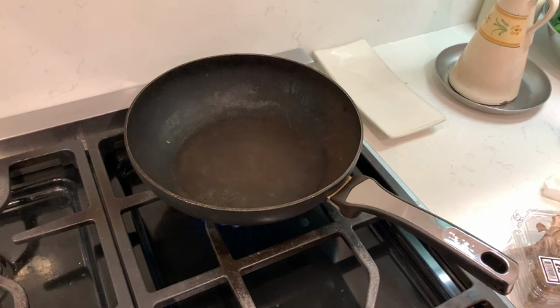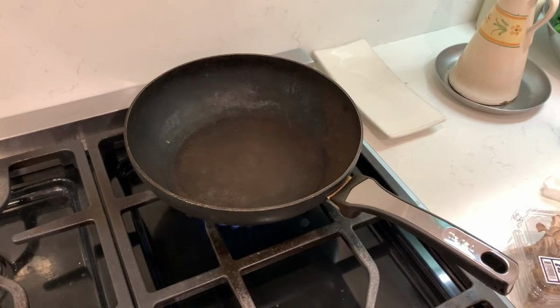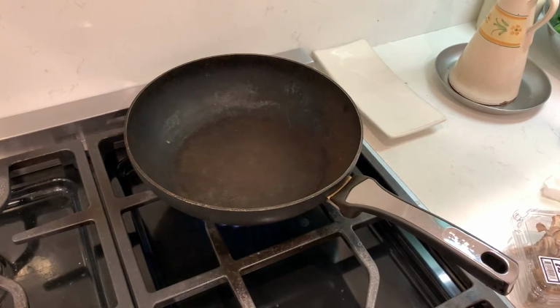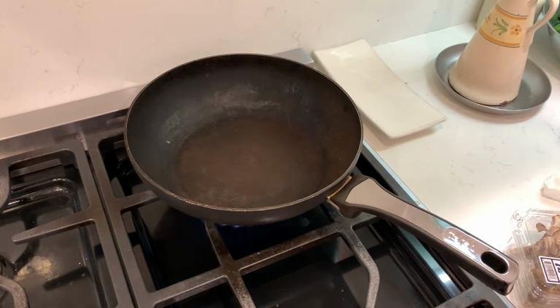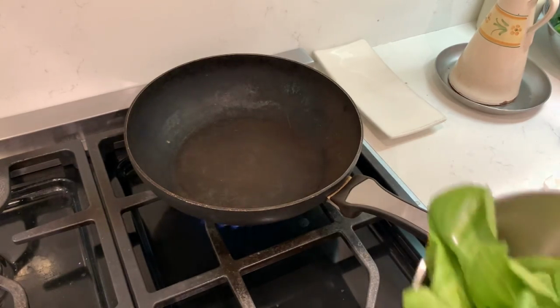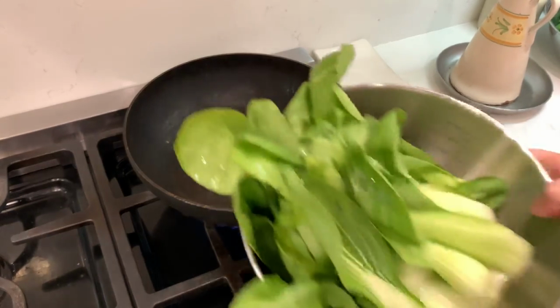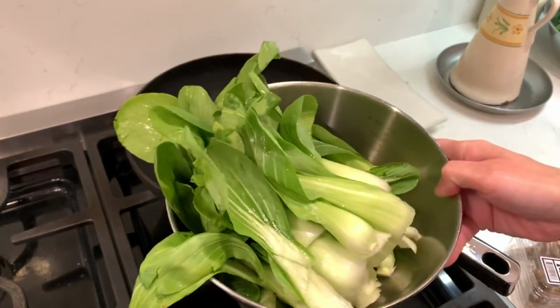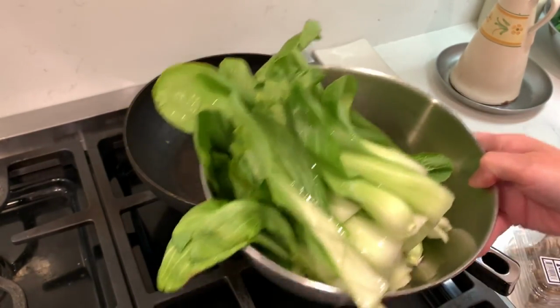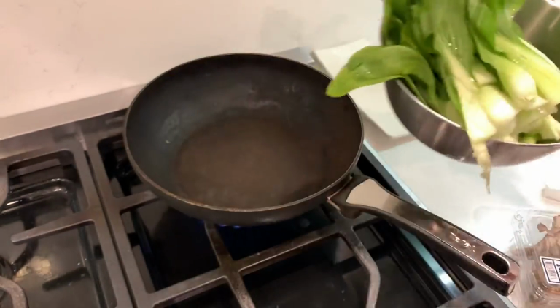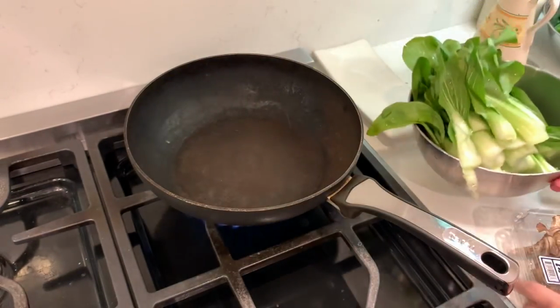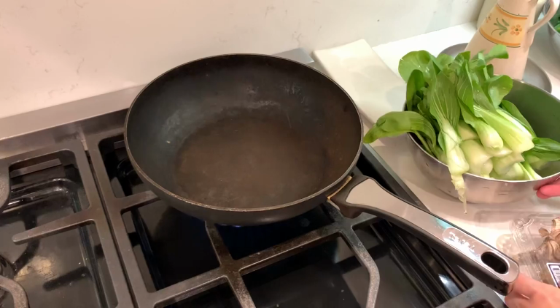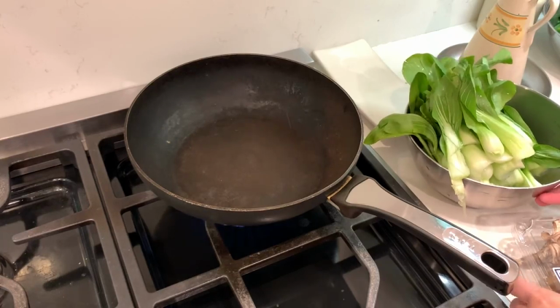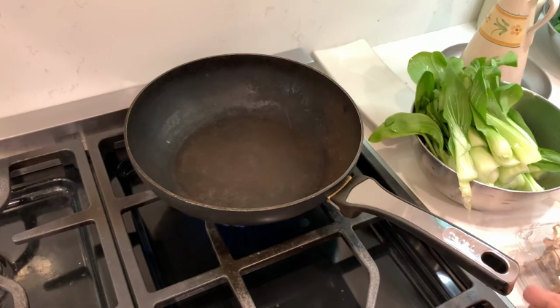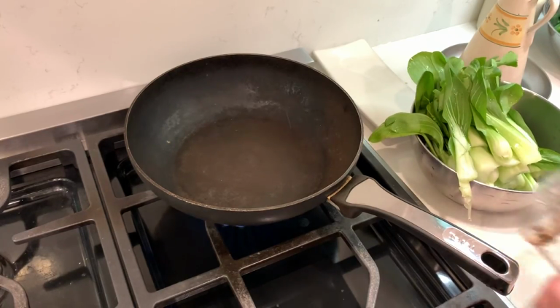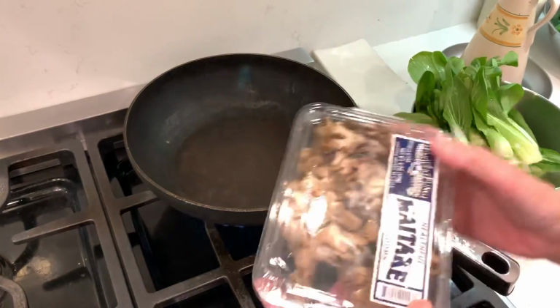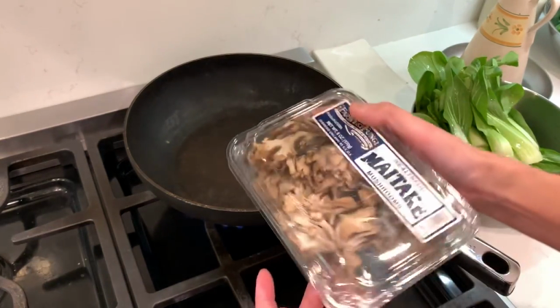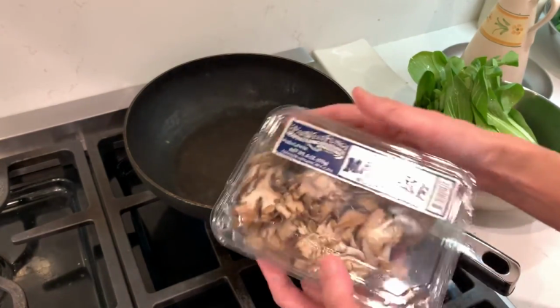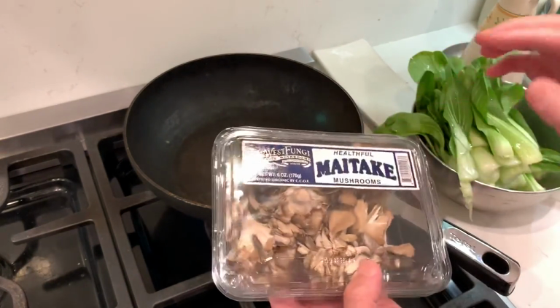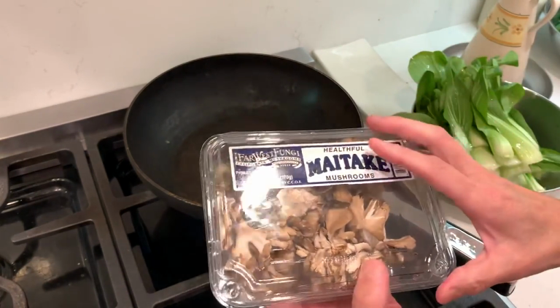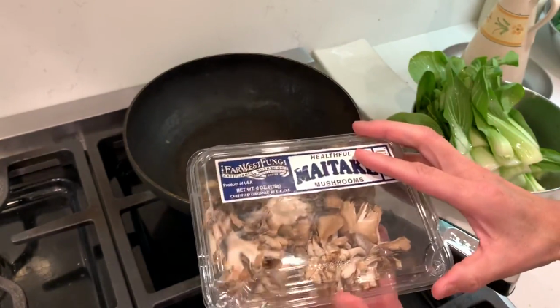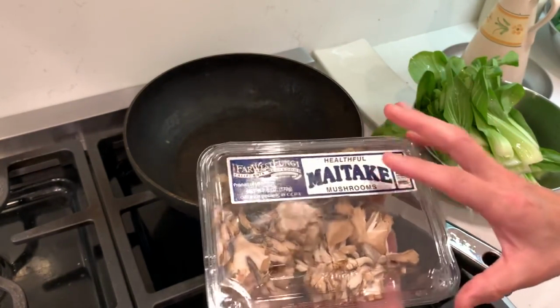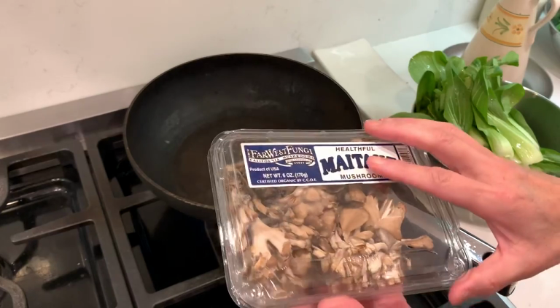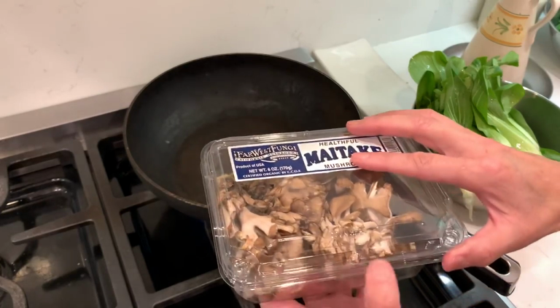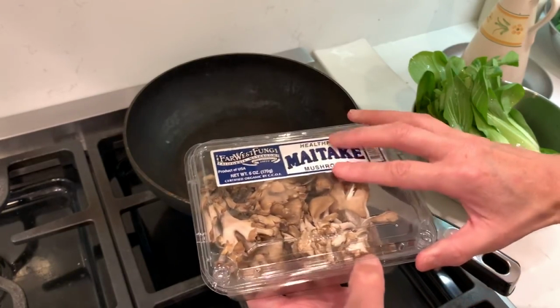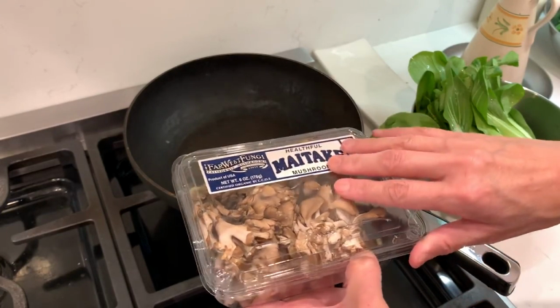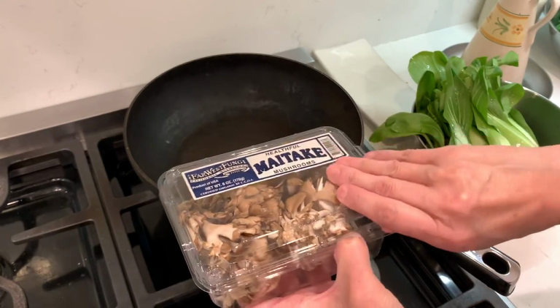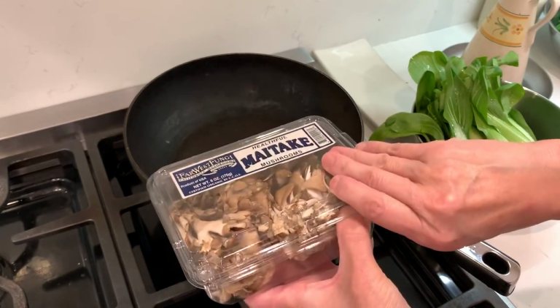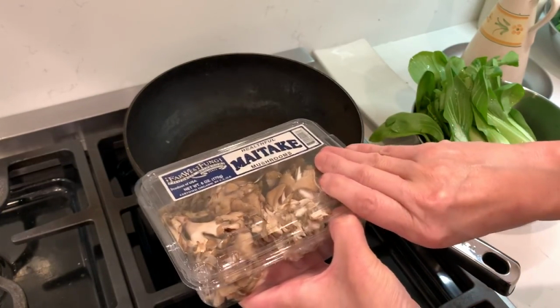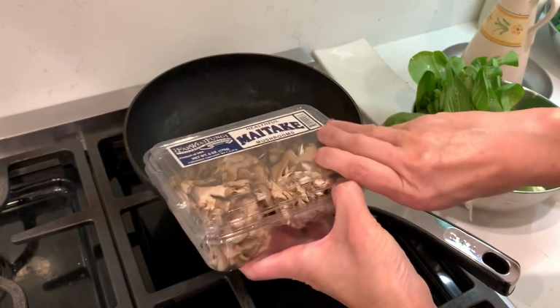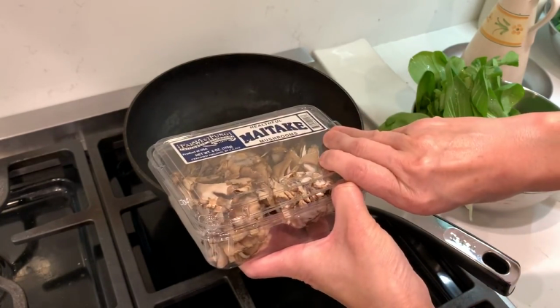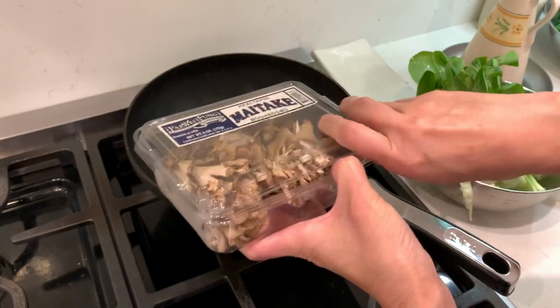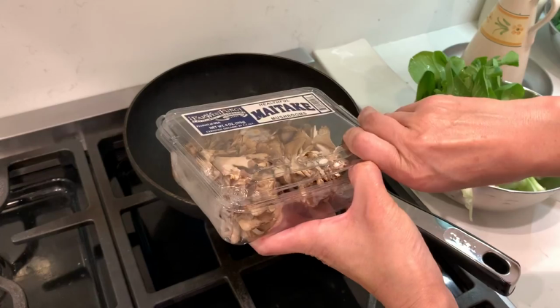Hello dear friends, good evening! I want to cook some vegetables. The other day I said cooking does not need to be too complicated, so we will do something really simple.